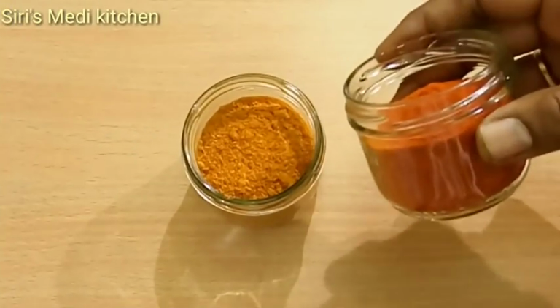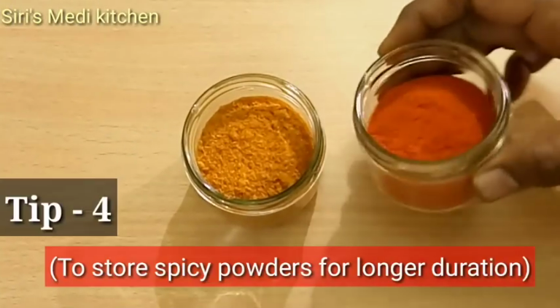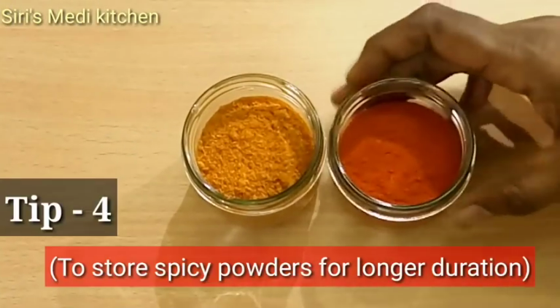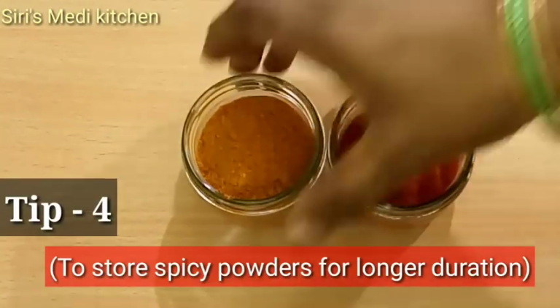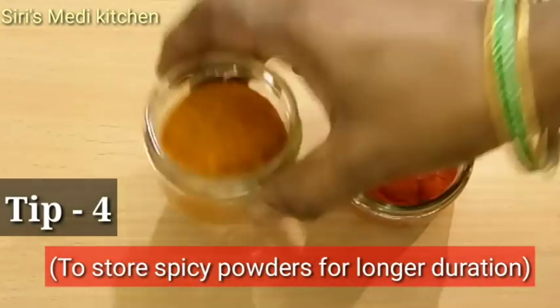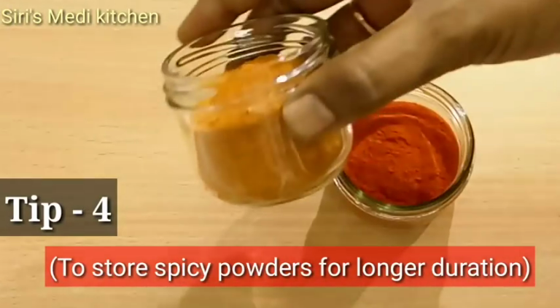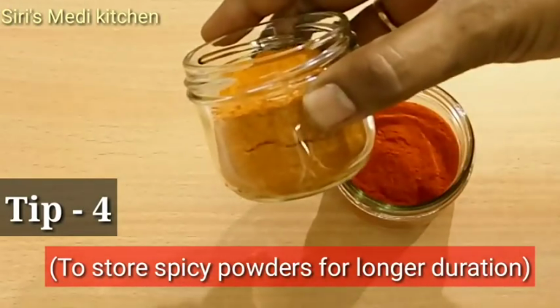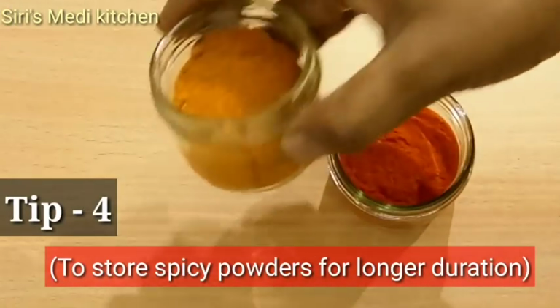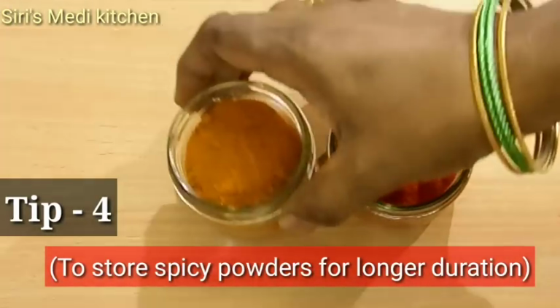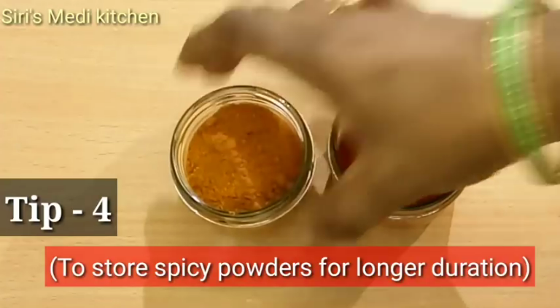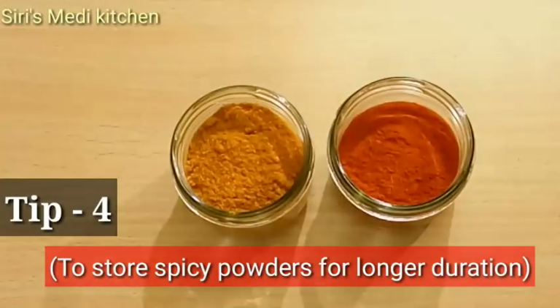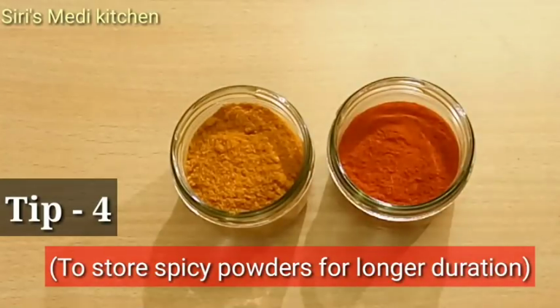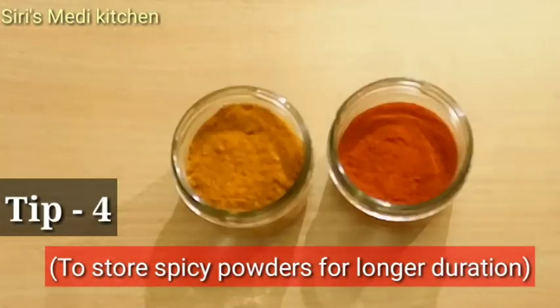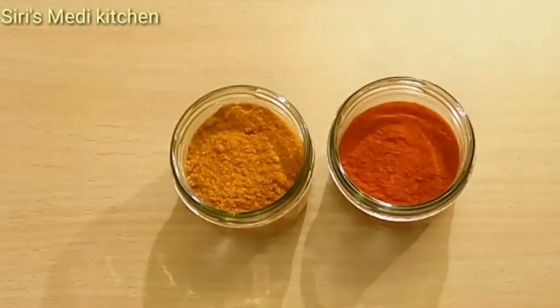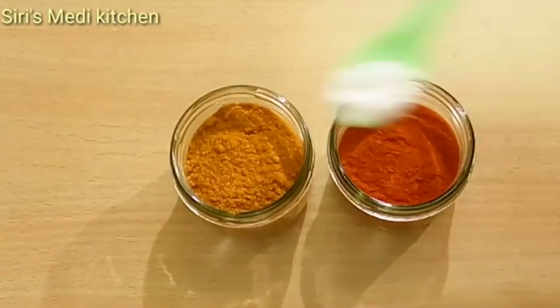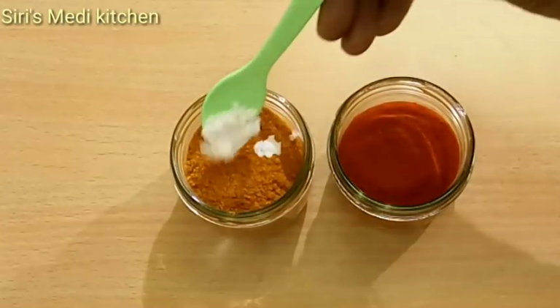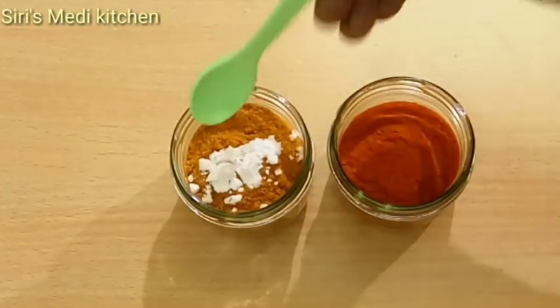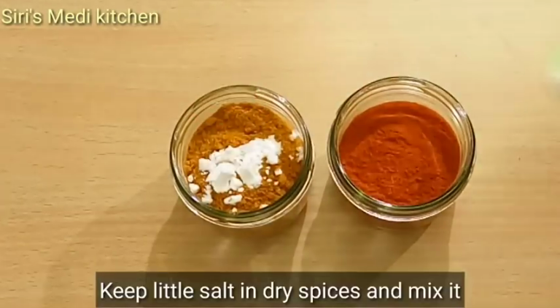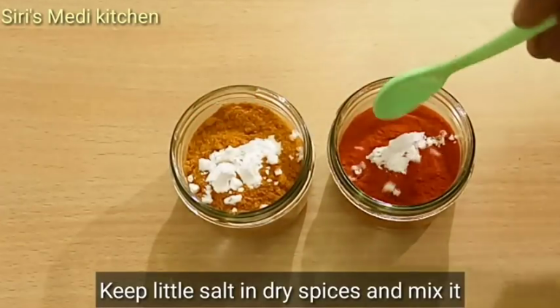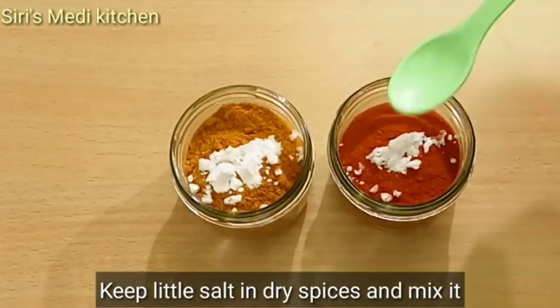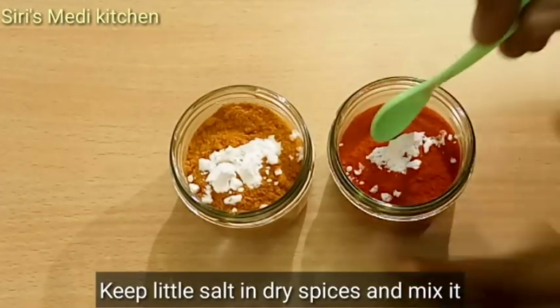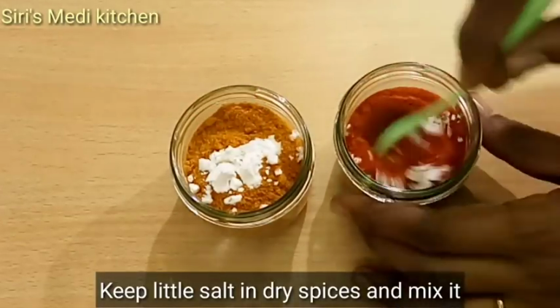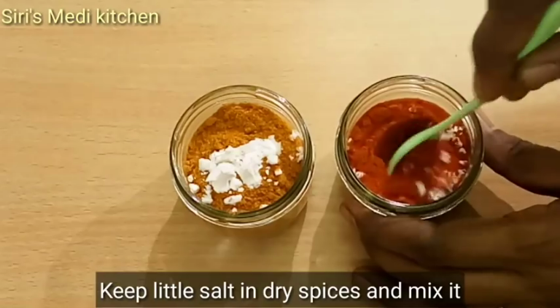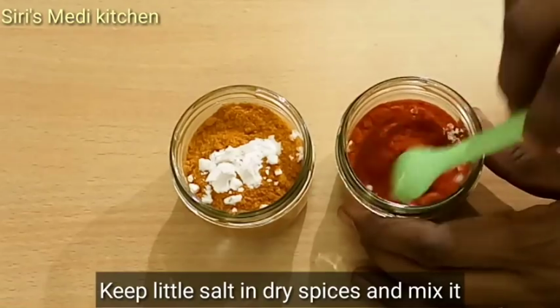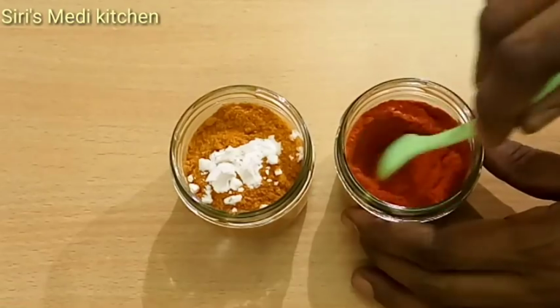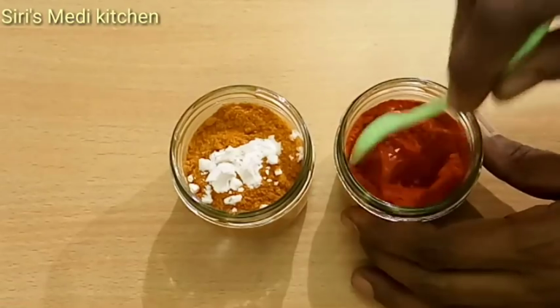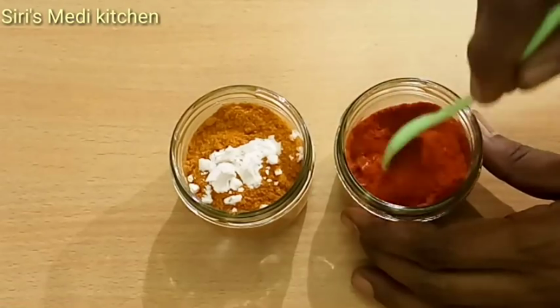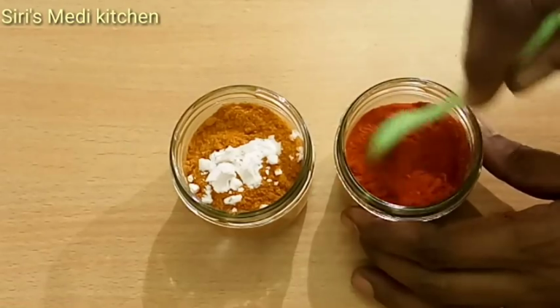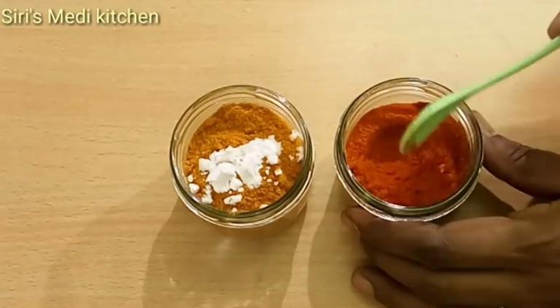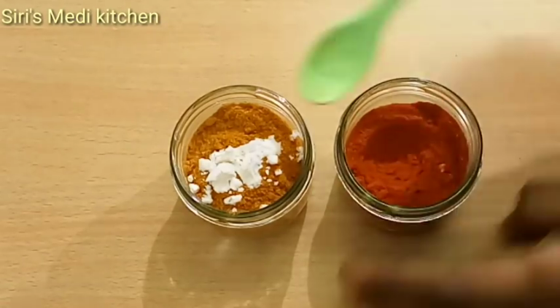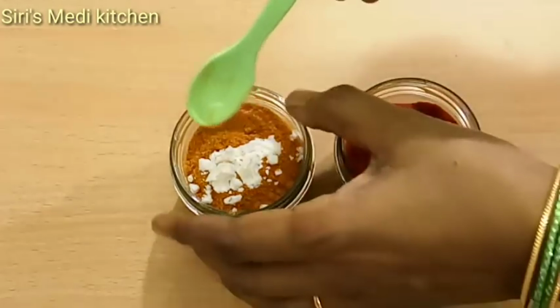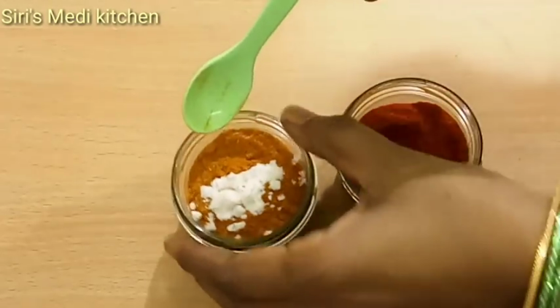You can add masala in the sauce and mix the masala in the sauce.